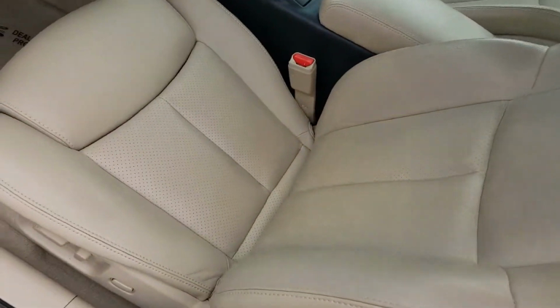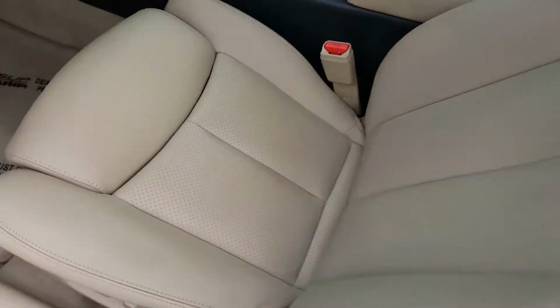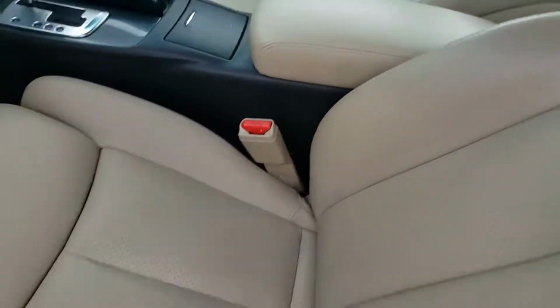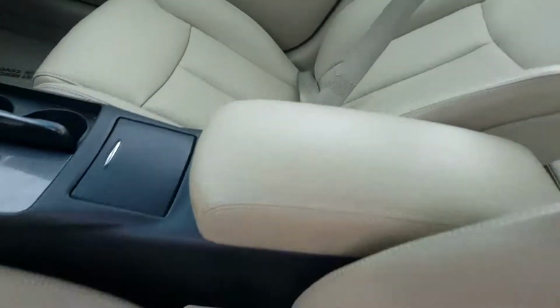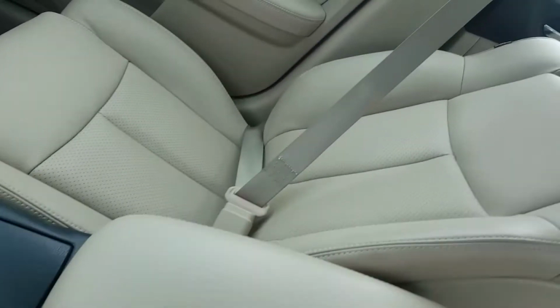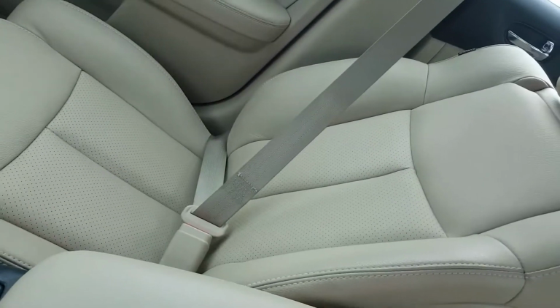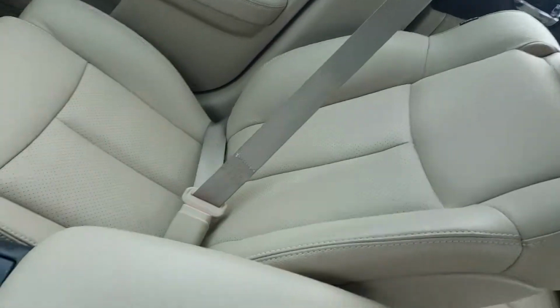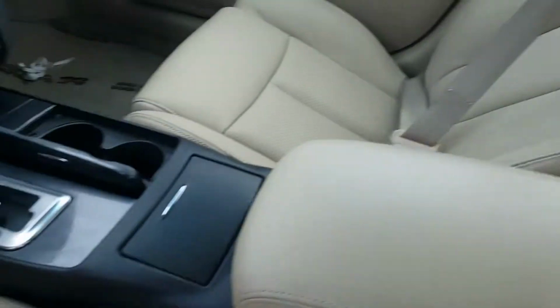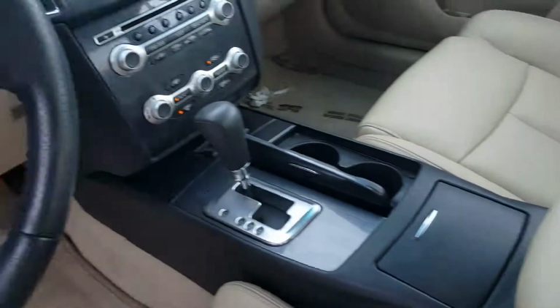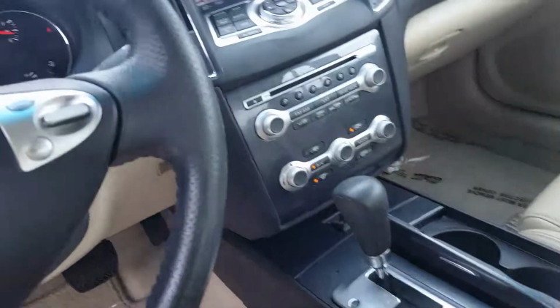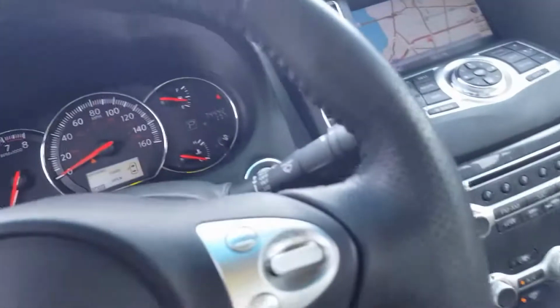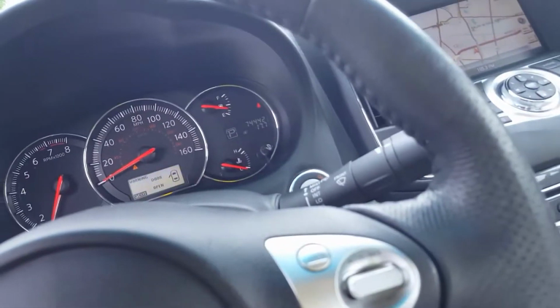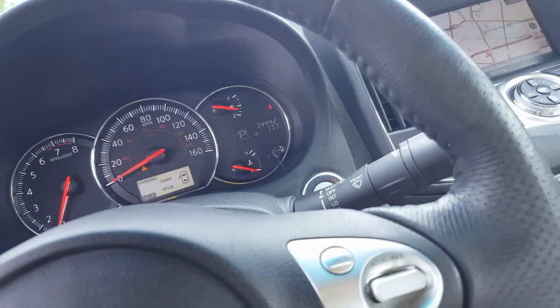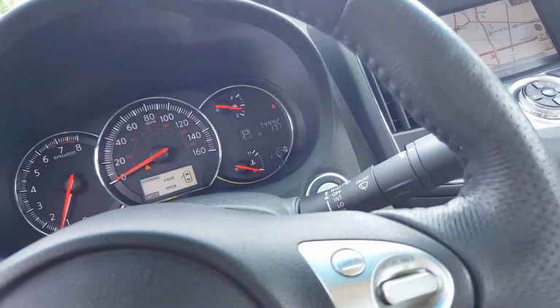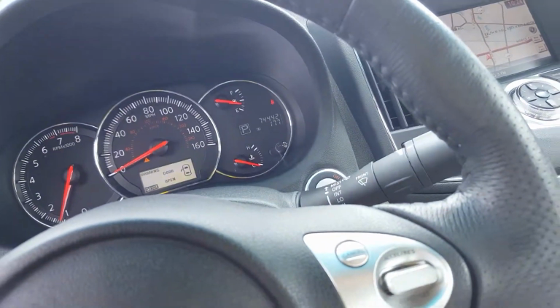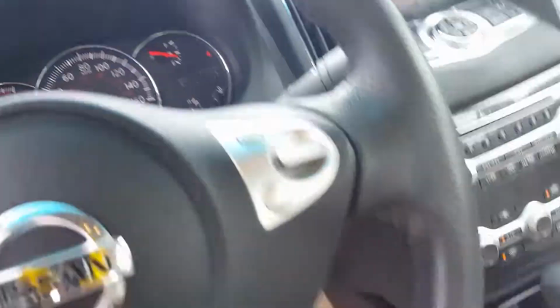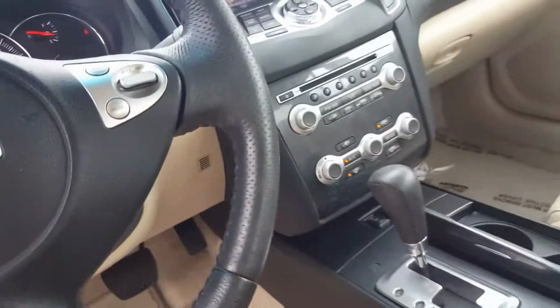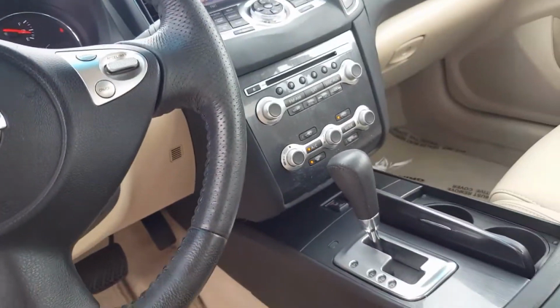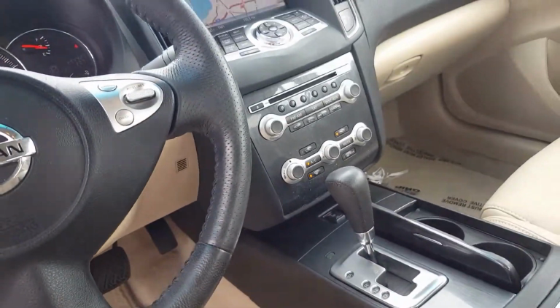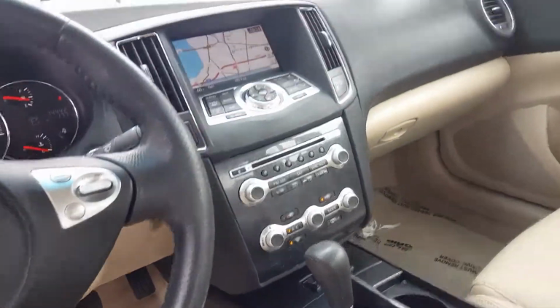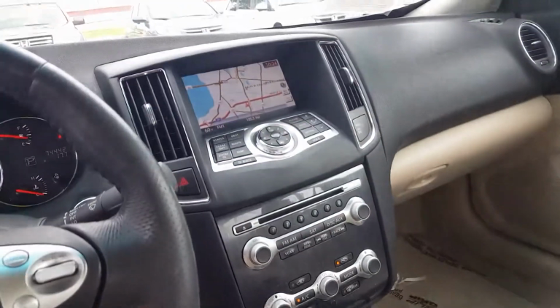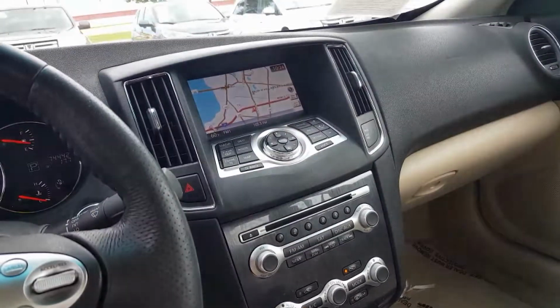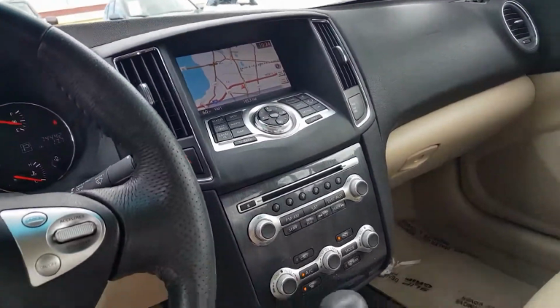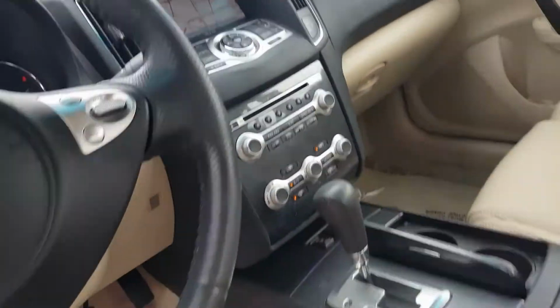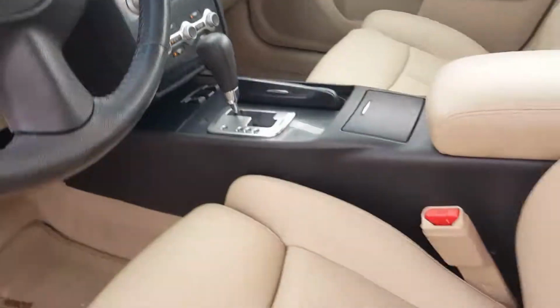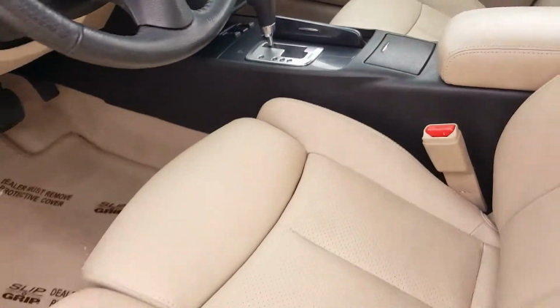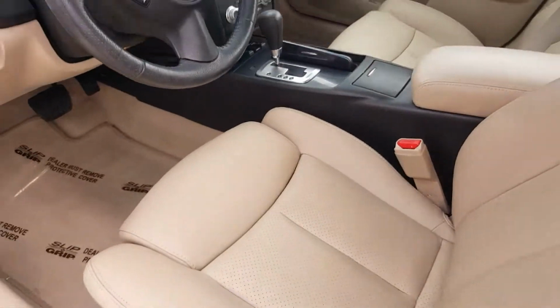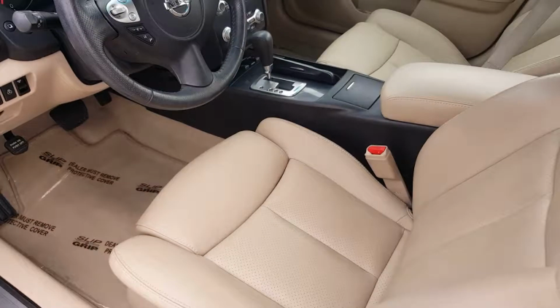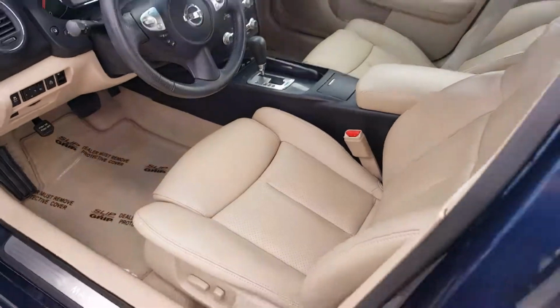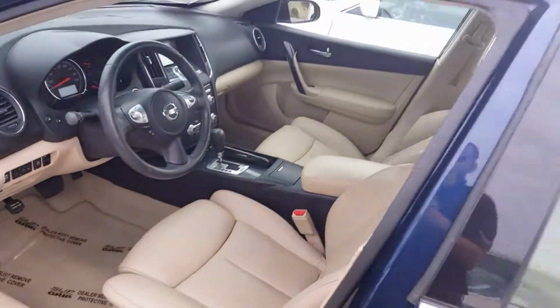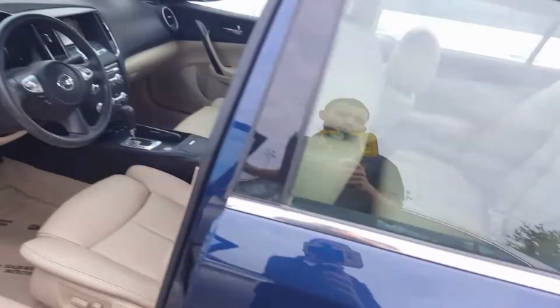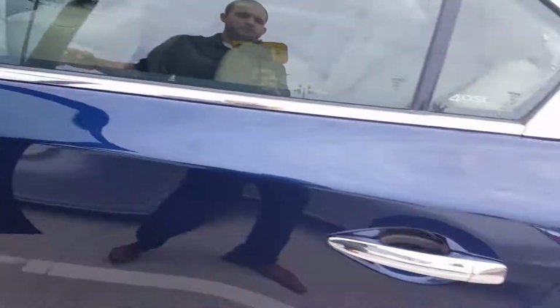The leather looks like it's never even been sat in. This particular one has 74,000 miles, equipped with Bluetooth, navigation, backup camera, power seats, heated seats, and moonroof.